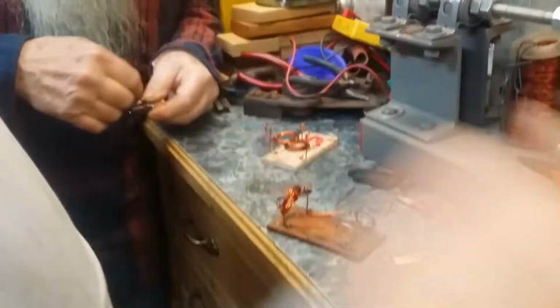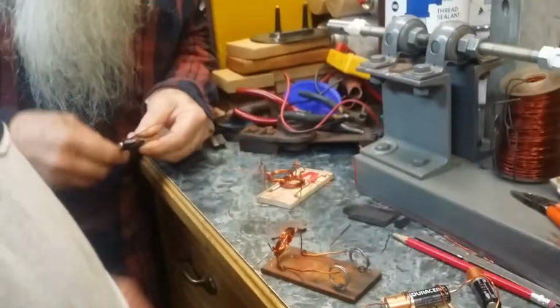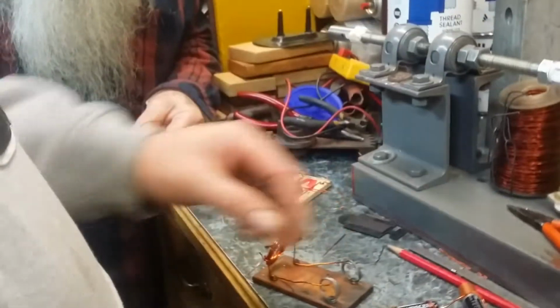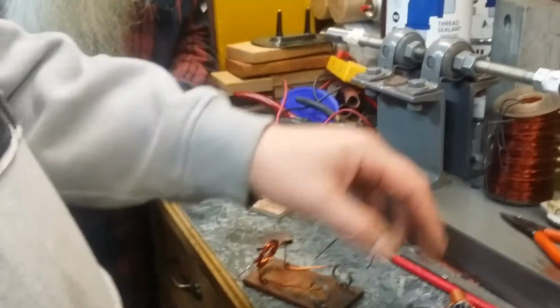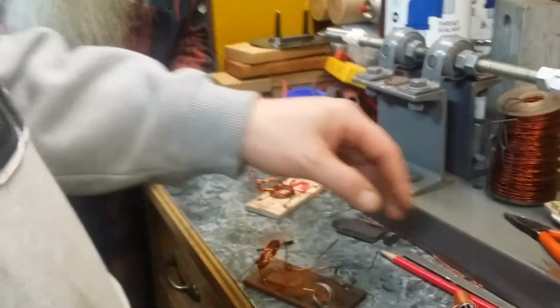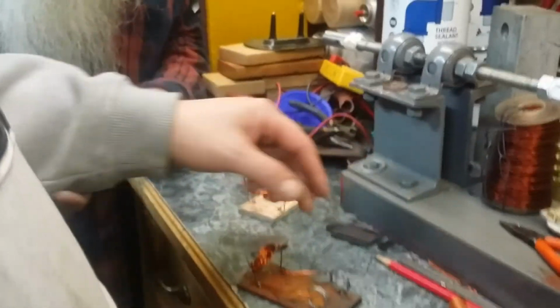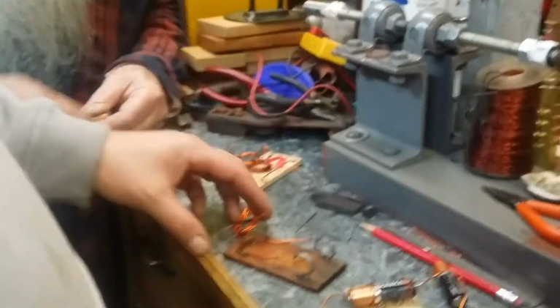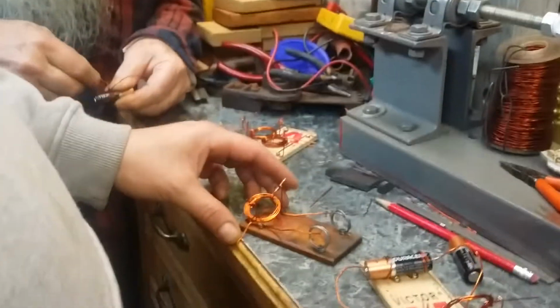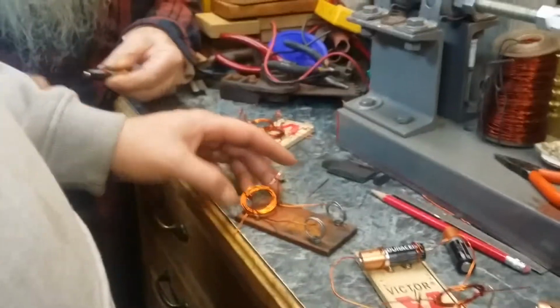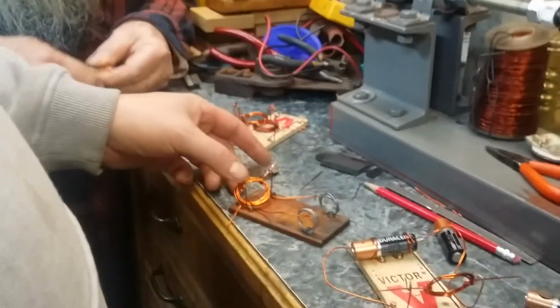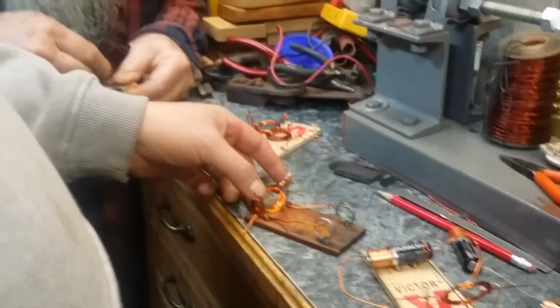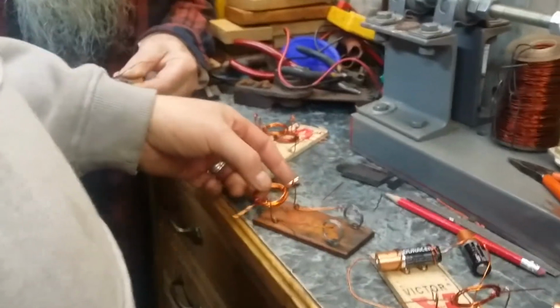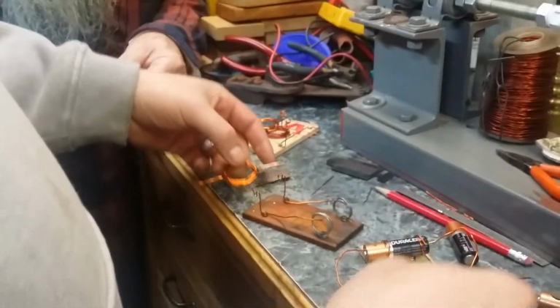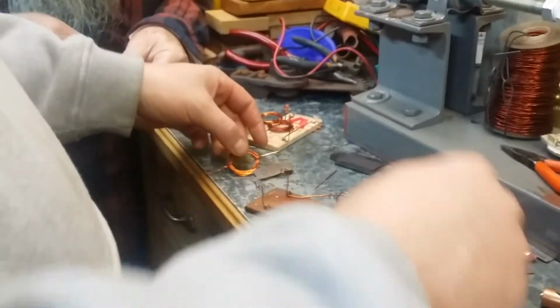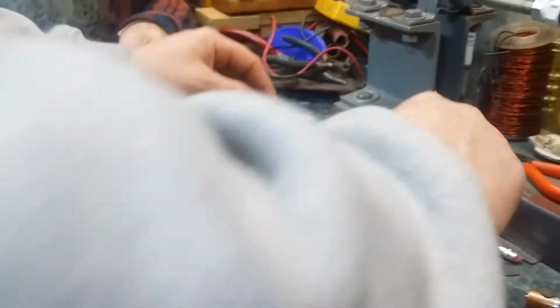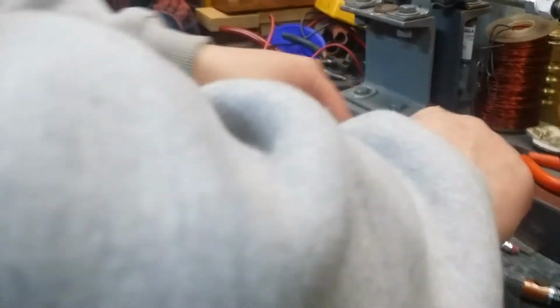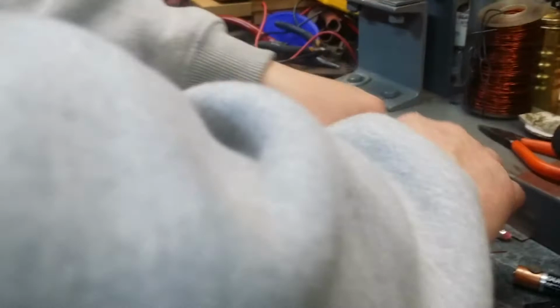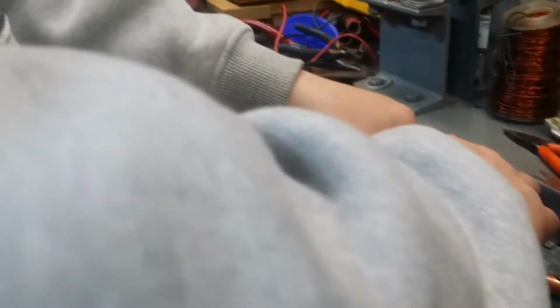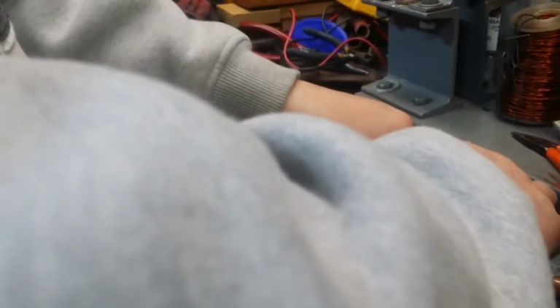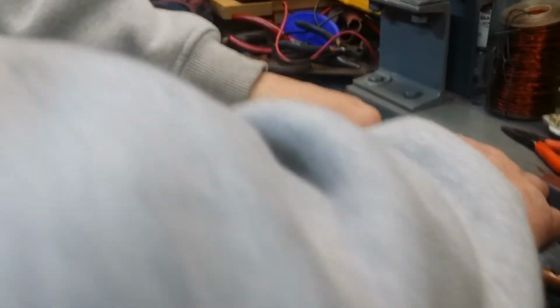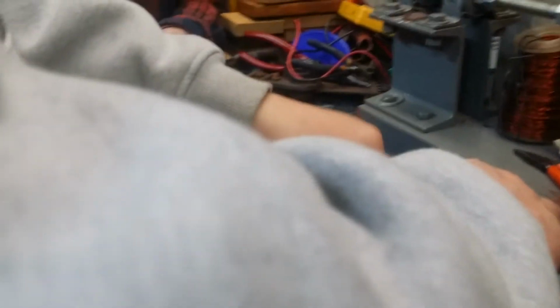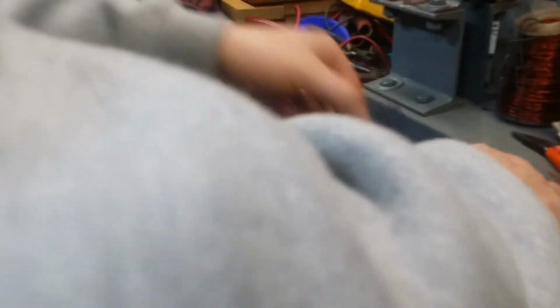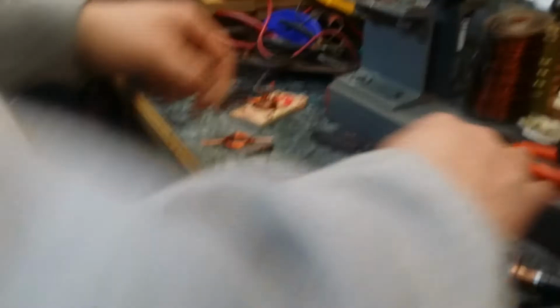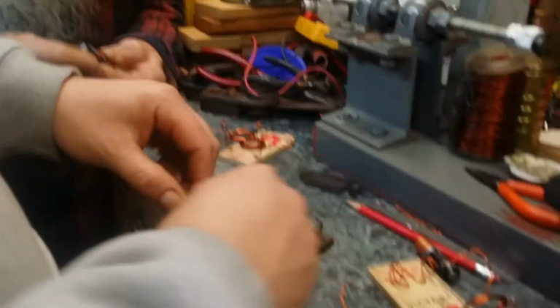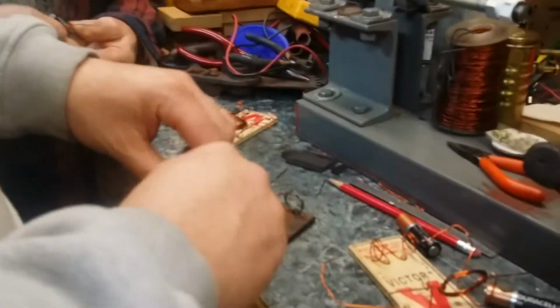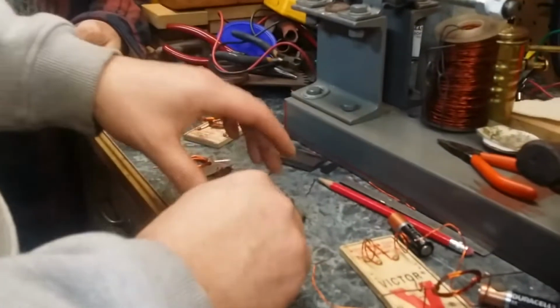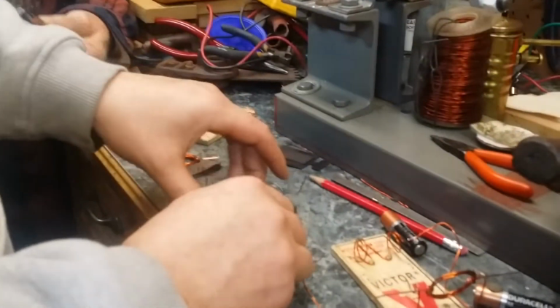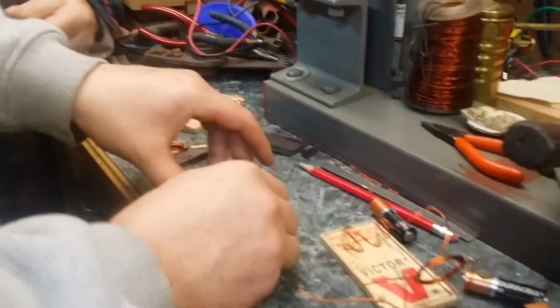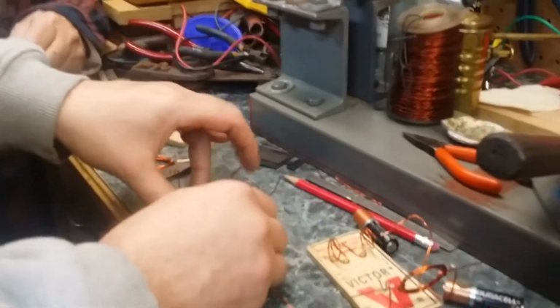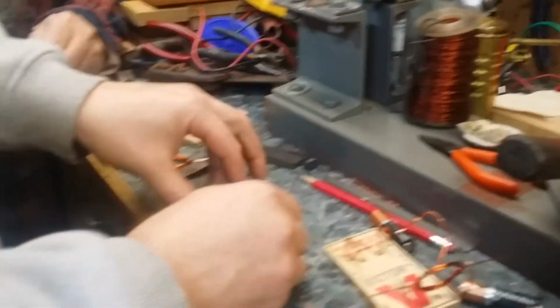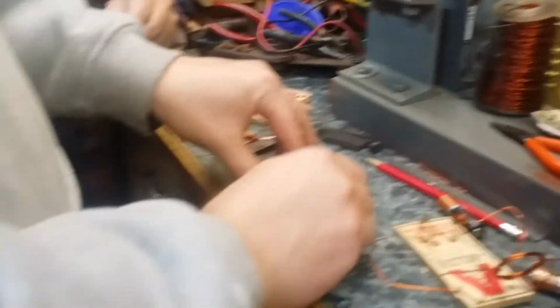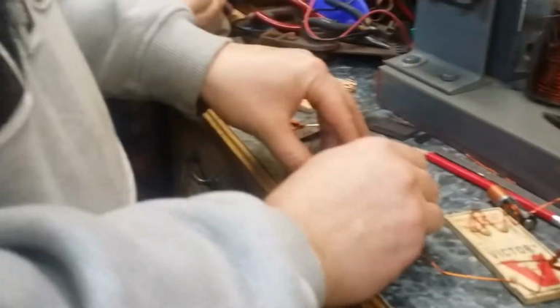Let's get yours going. Go ahead, put it on — just throw the battery on there and it should be good to go.